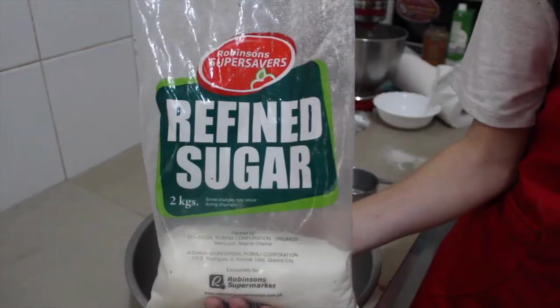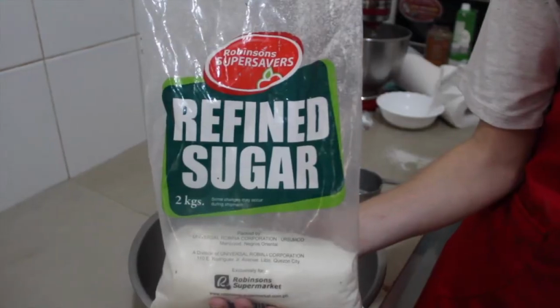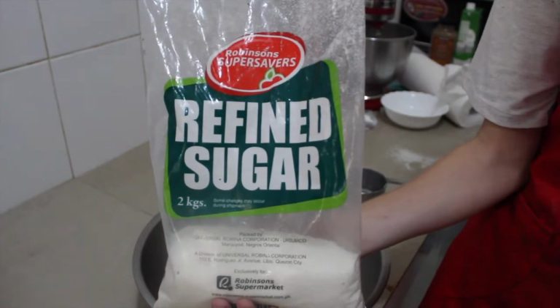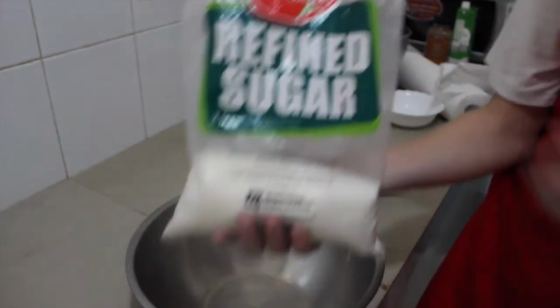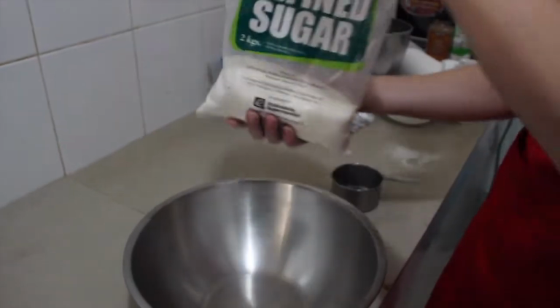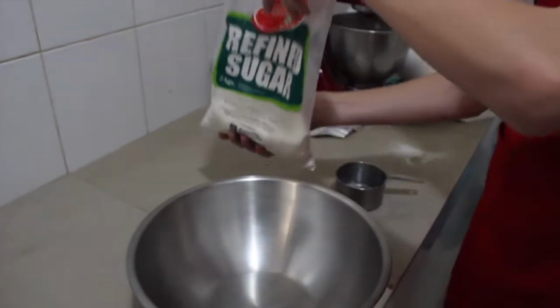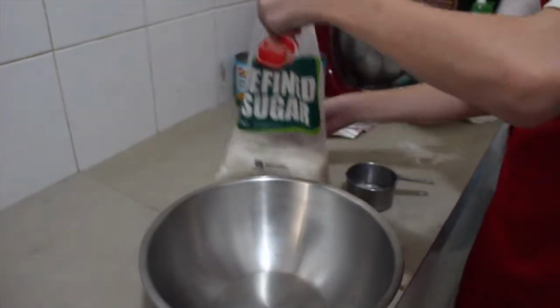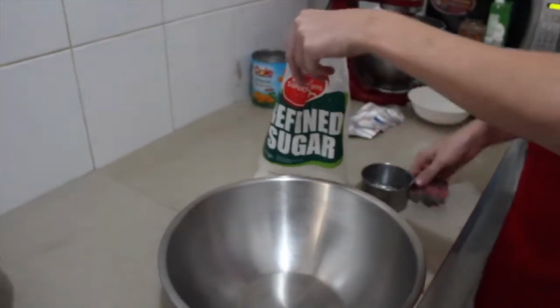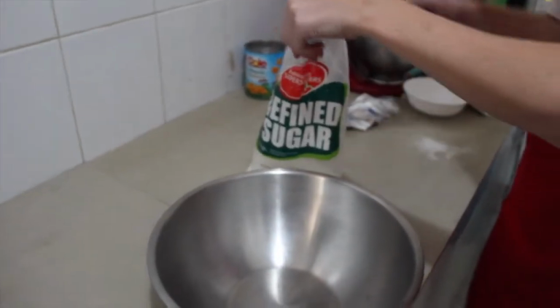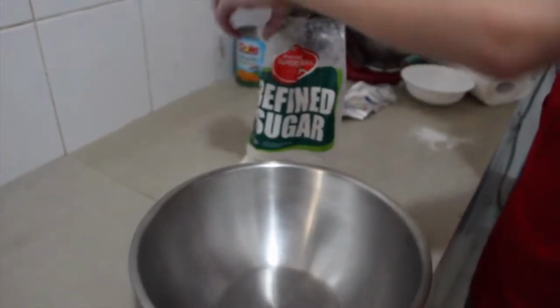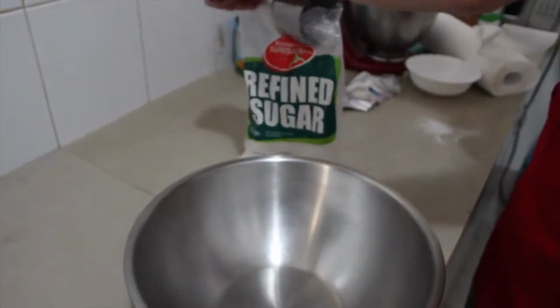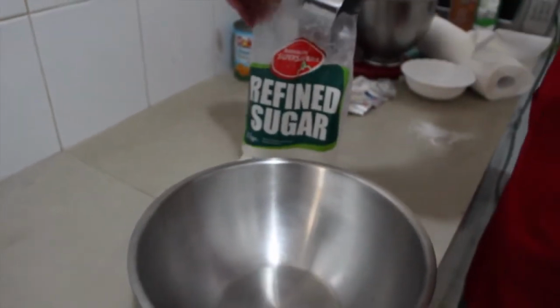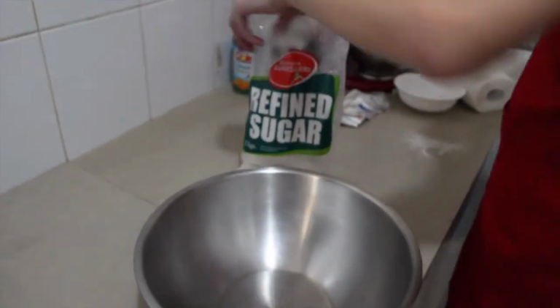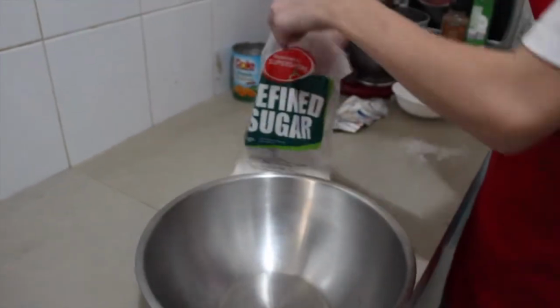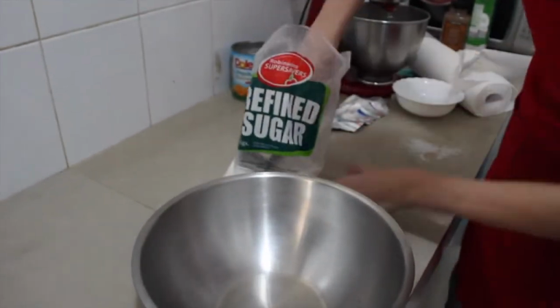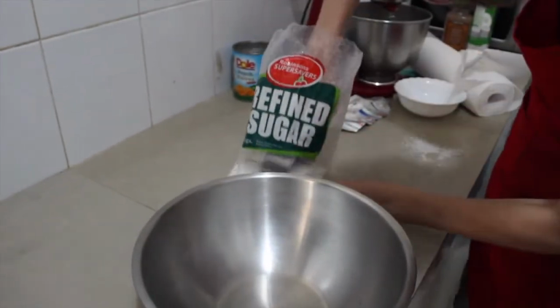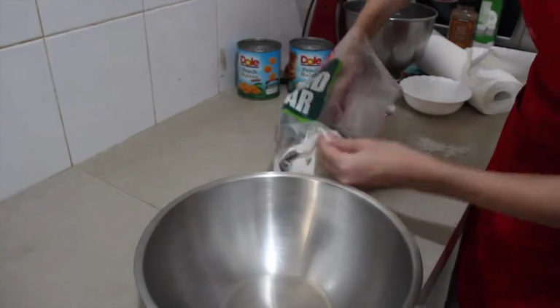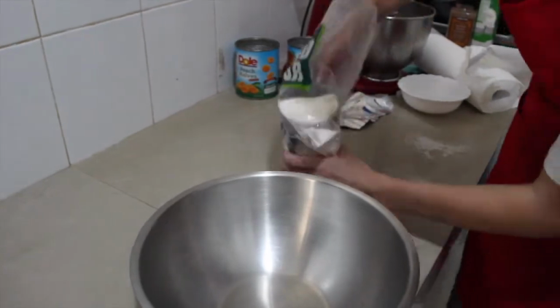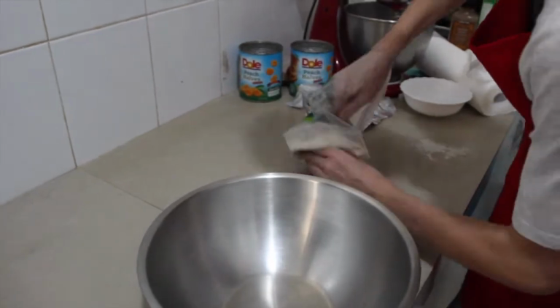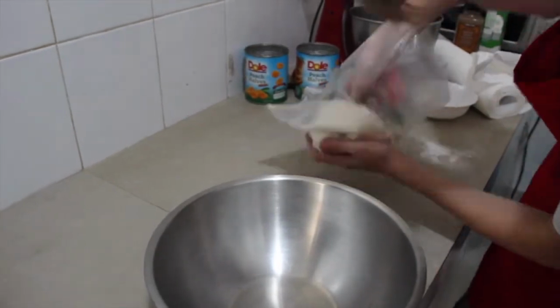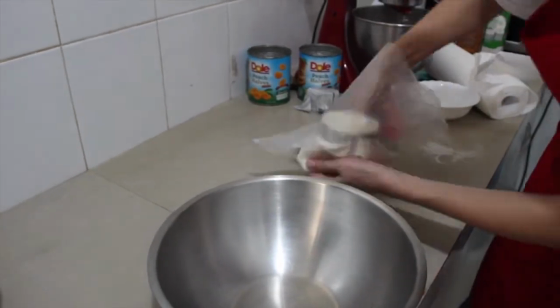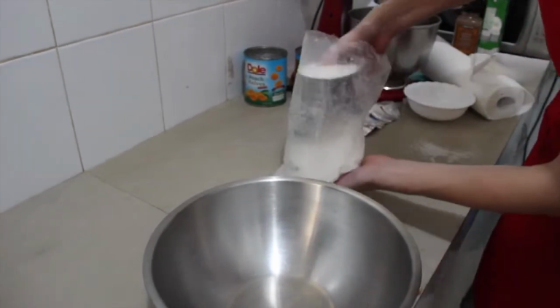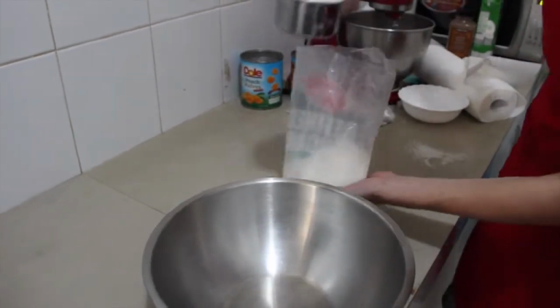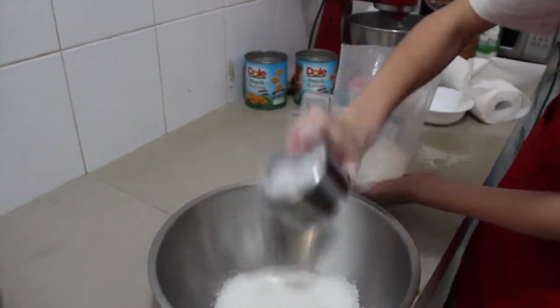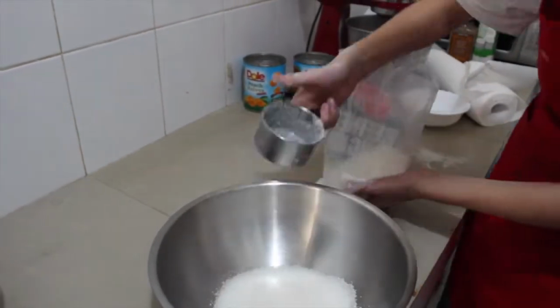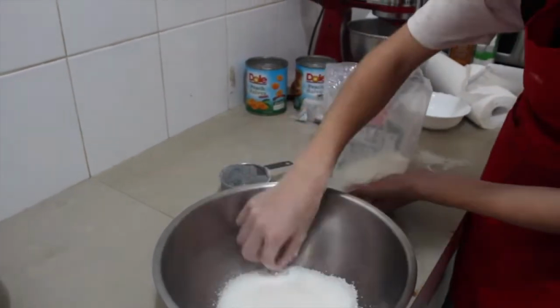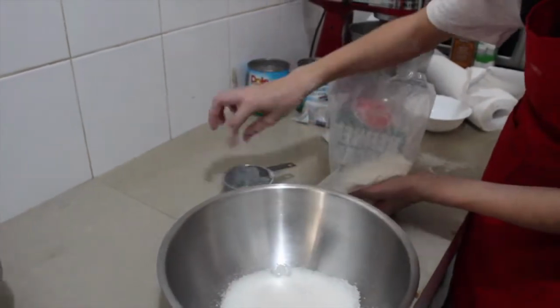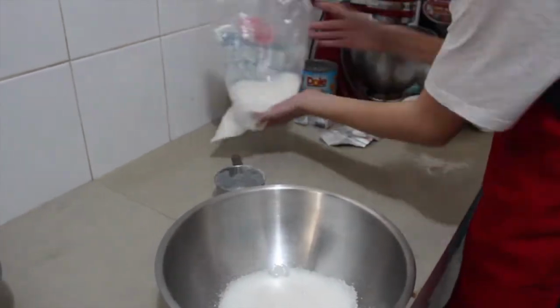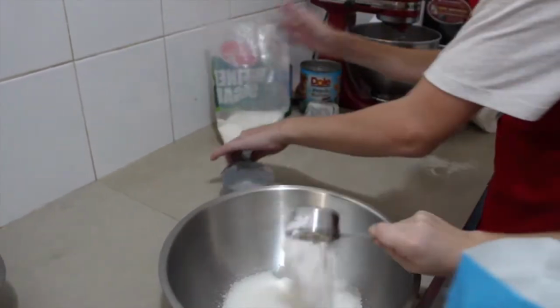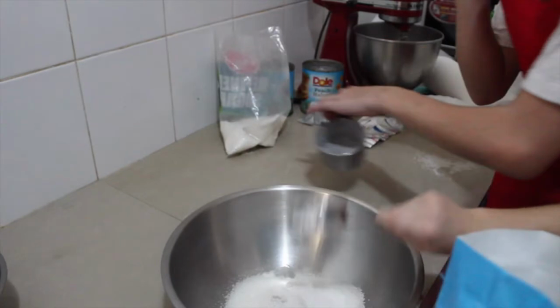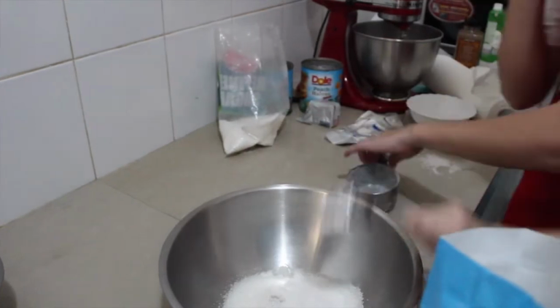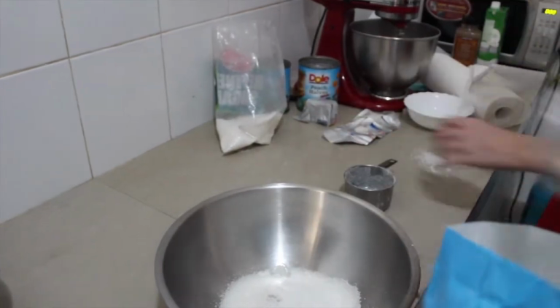Pour your refined sugar into your bowl, and then add one and a half cups of flour.